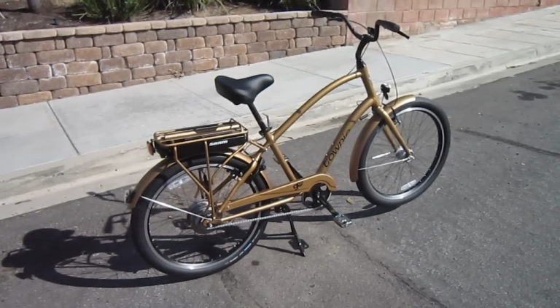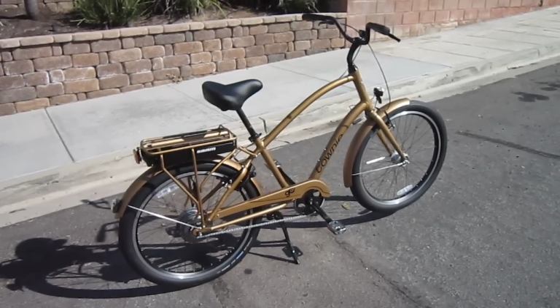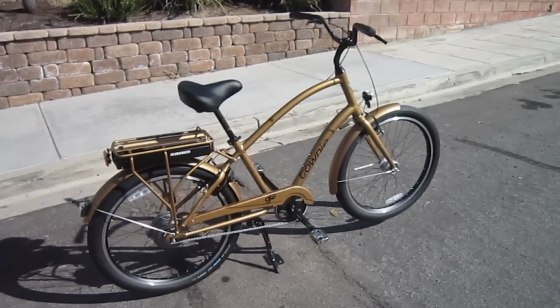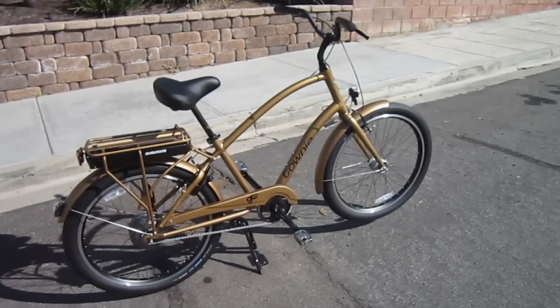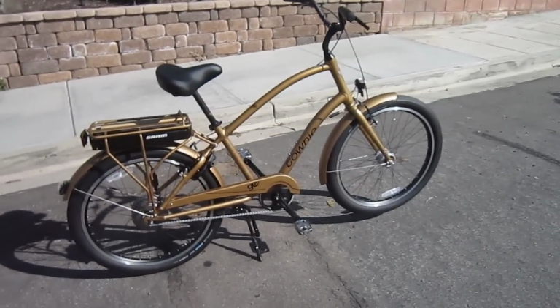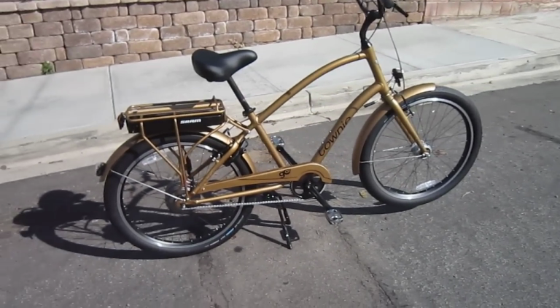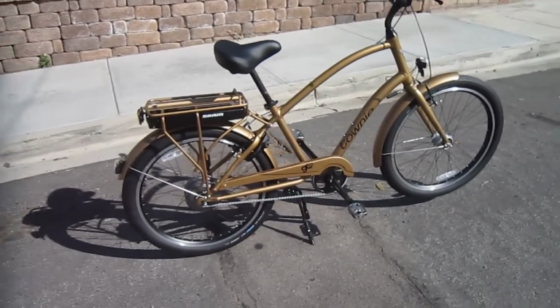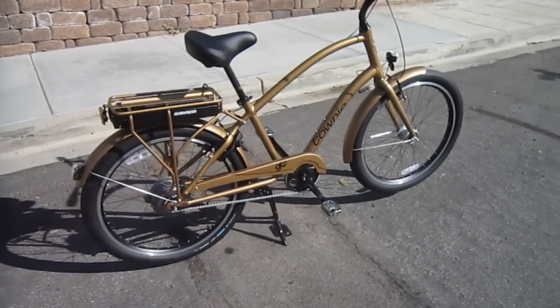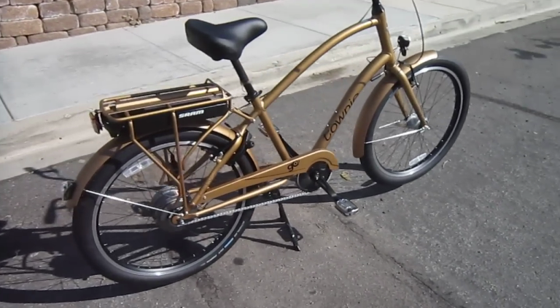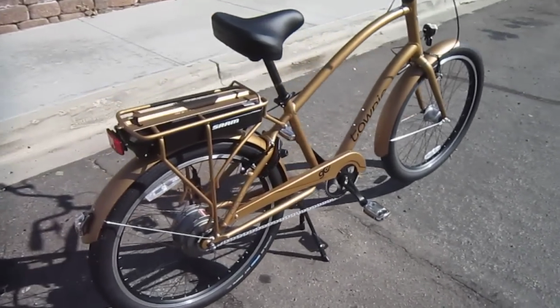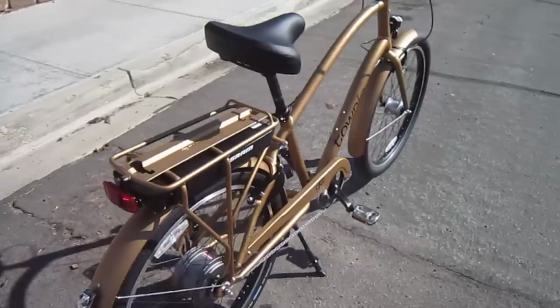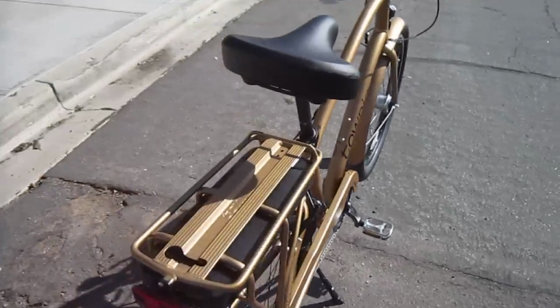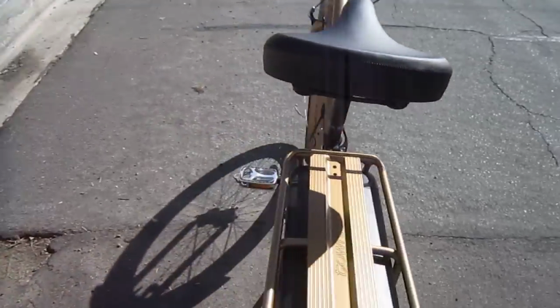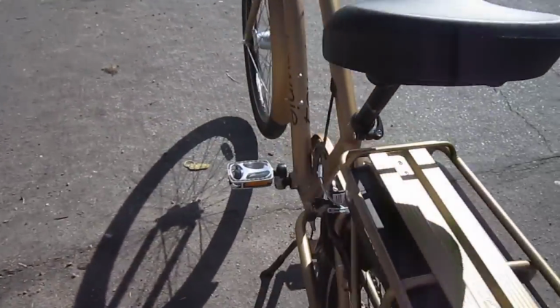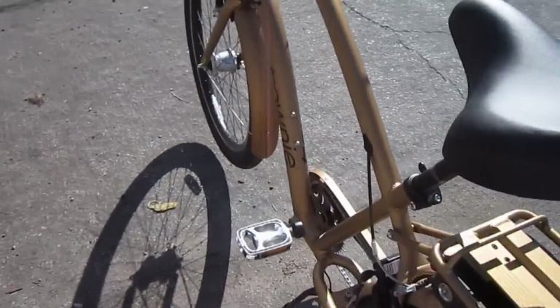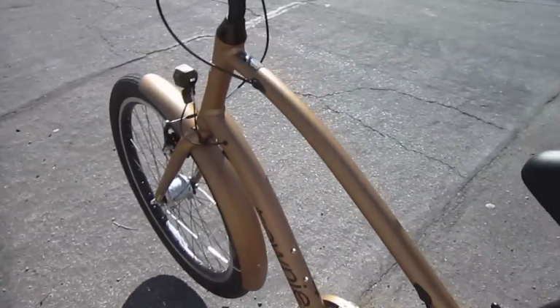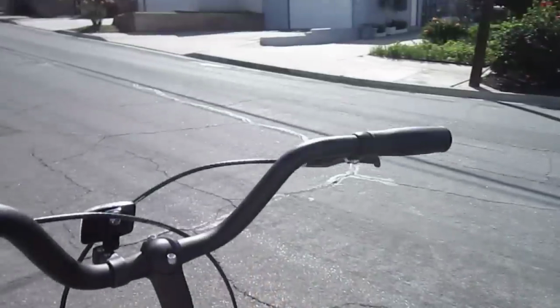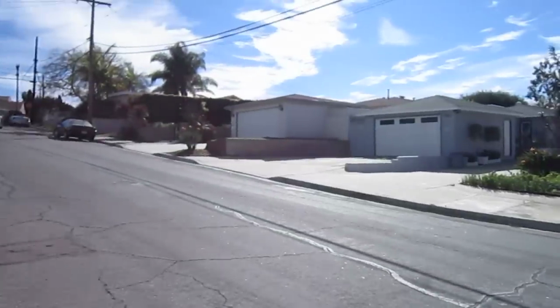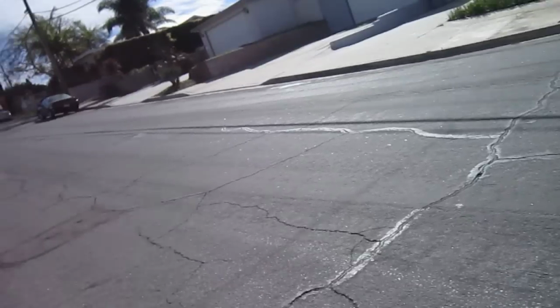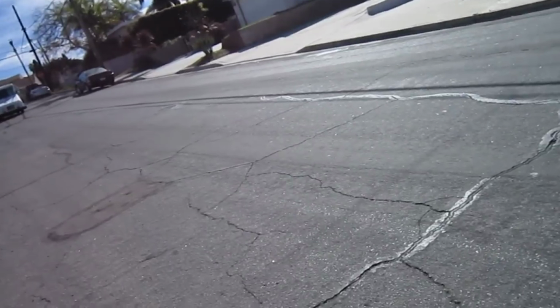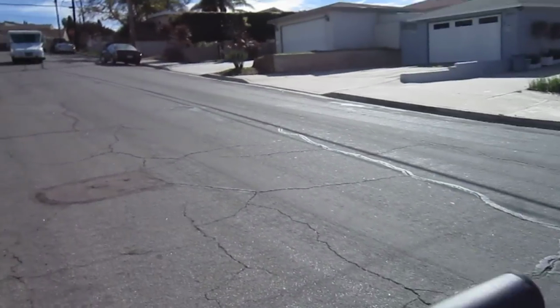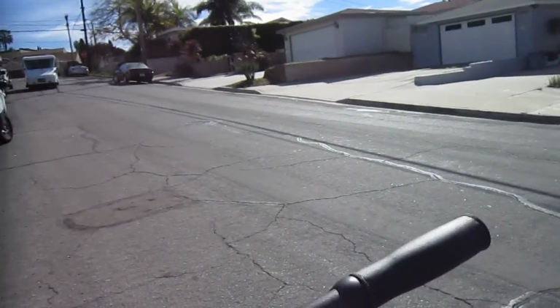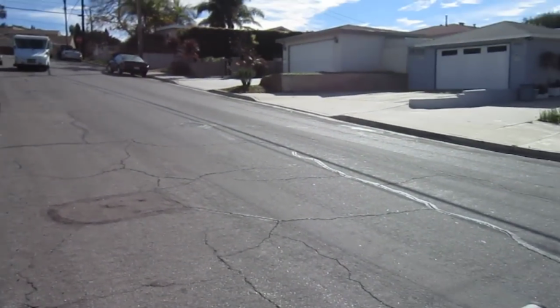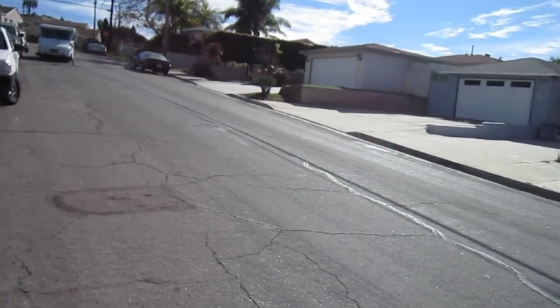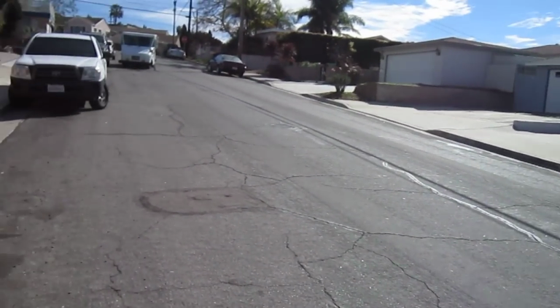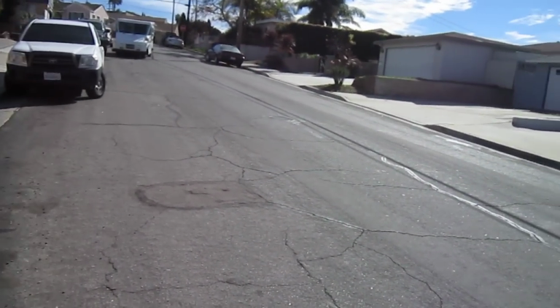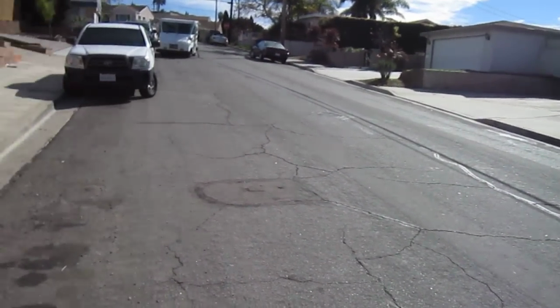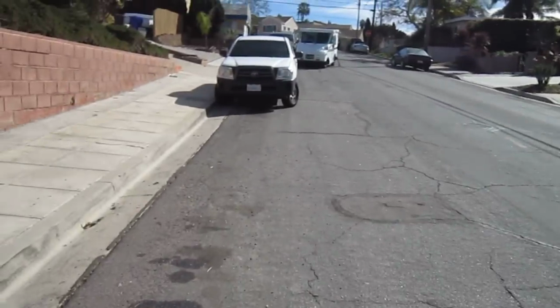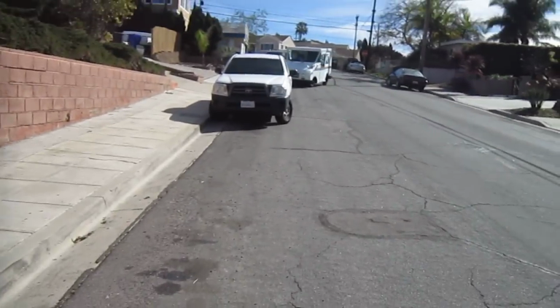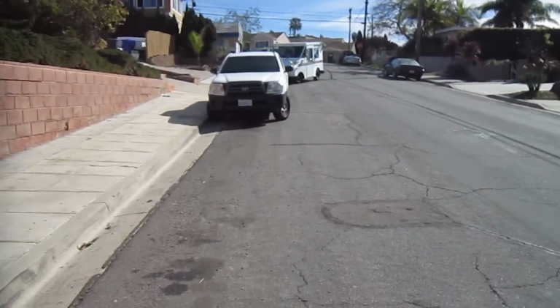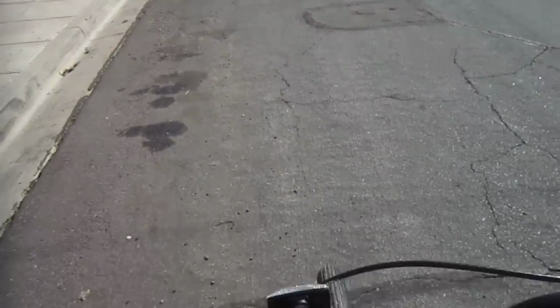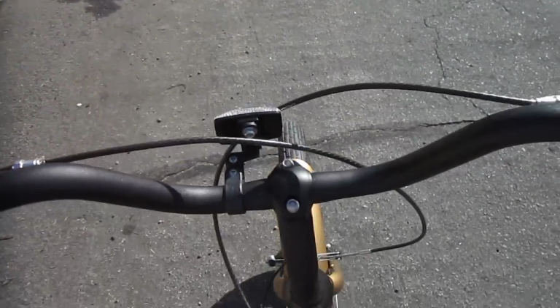I'm here with the Townie Go. Just shot a walk-around video. Let's go for a ride. I'm over here visiting Metro Cyclery in San Diego. We've got another e-bike event going on, but I wanted to show you the Townie Go.